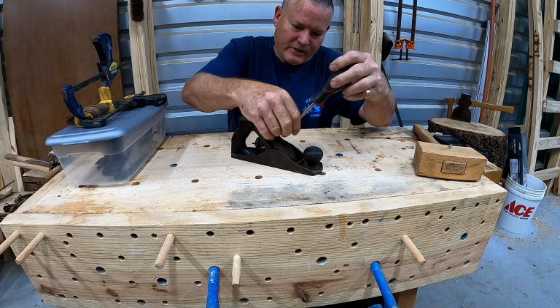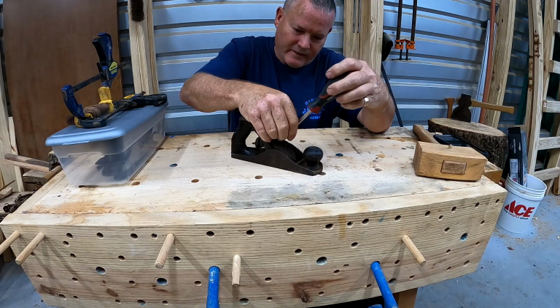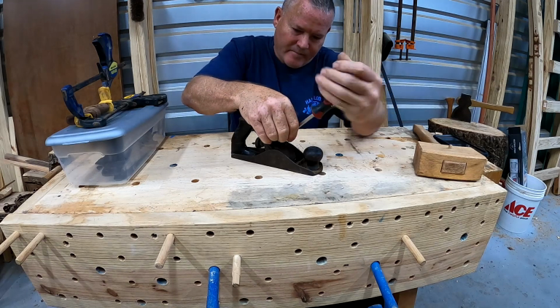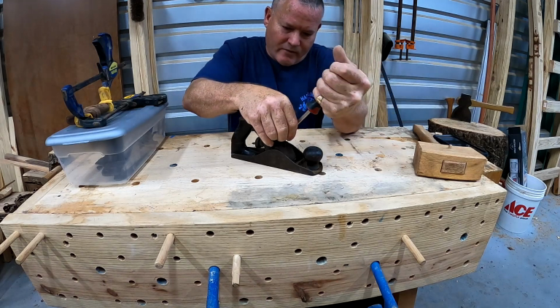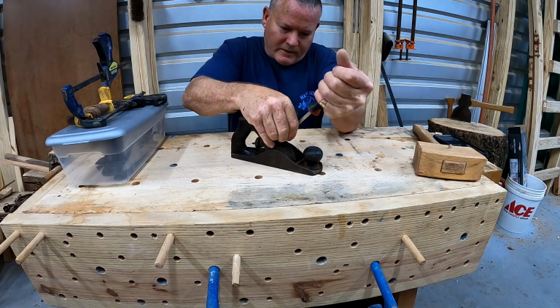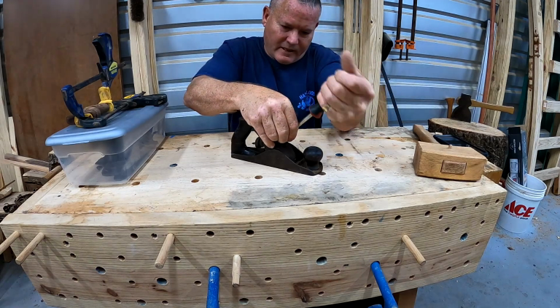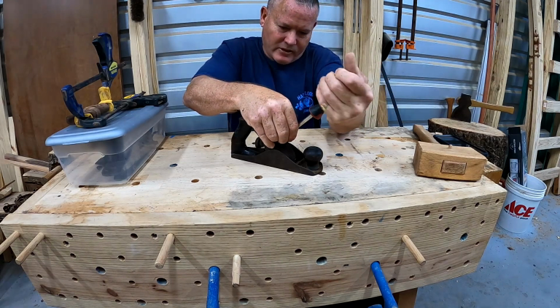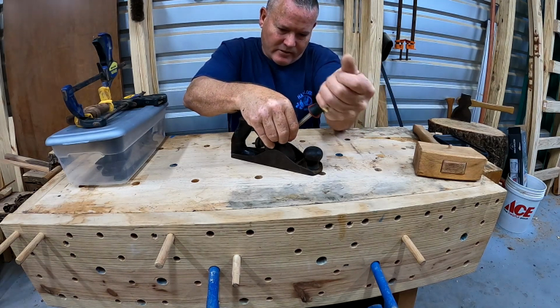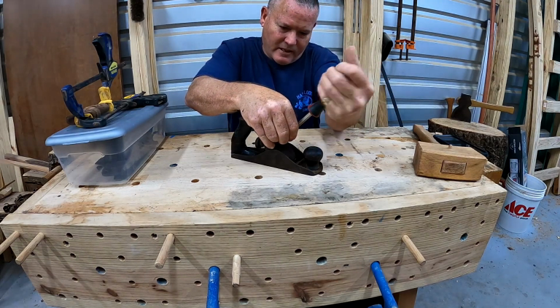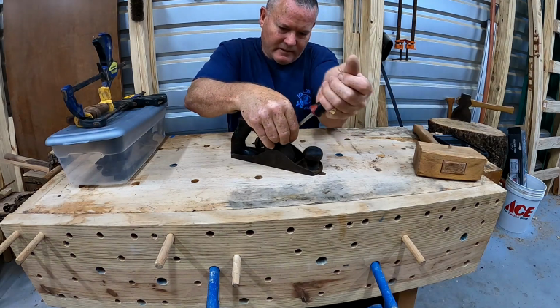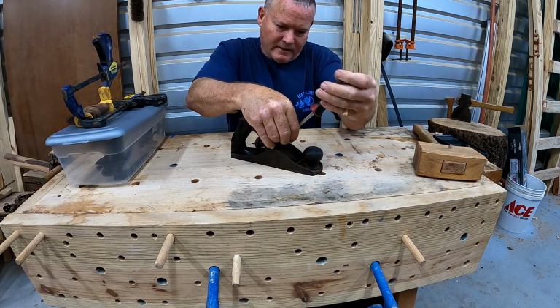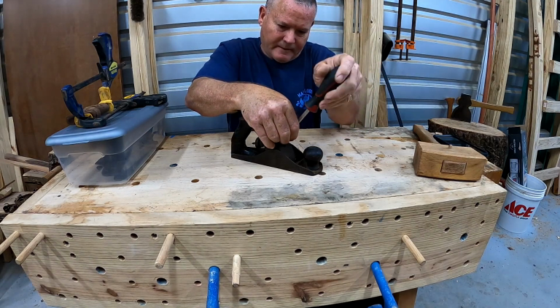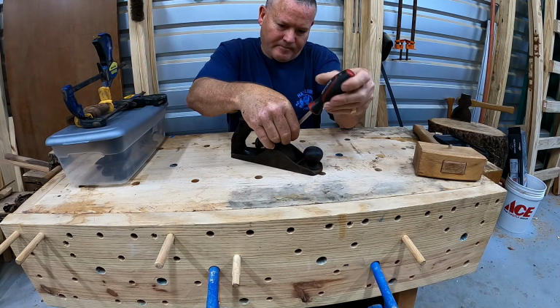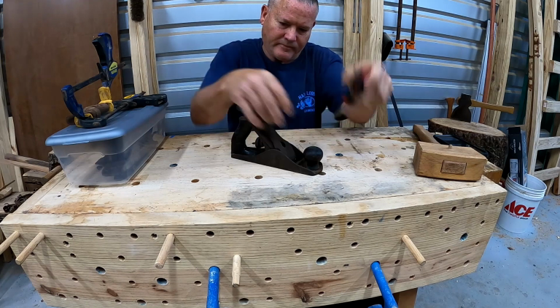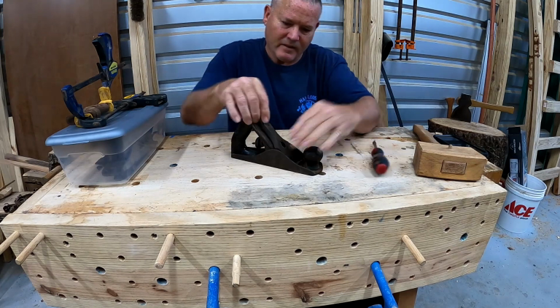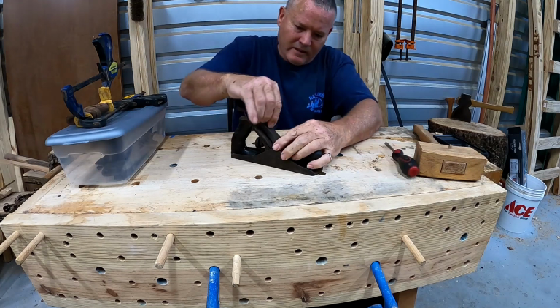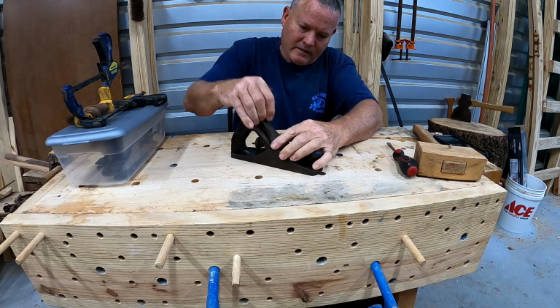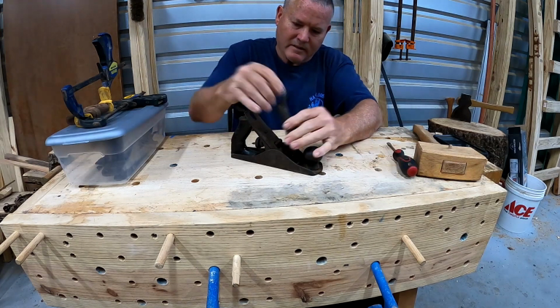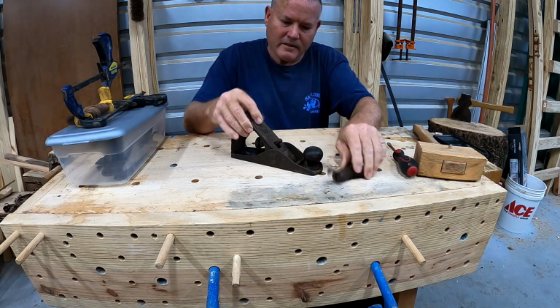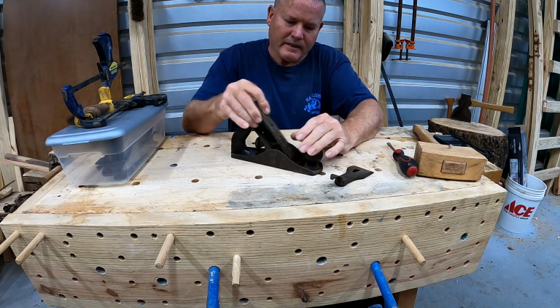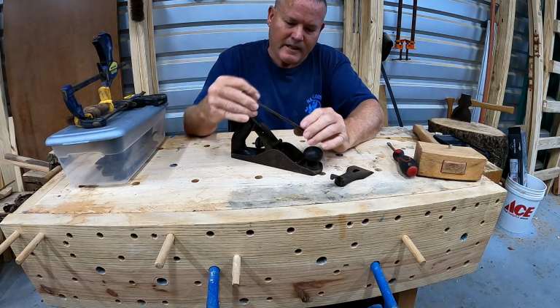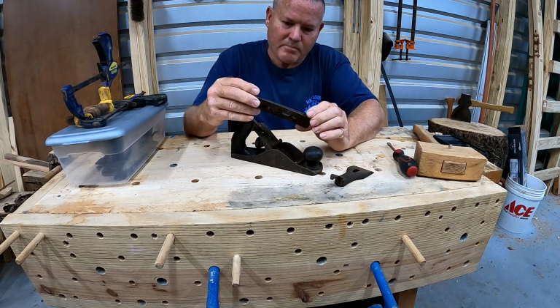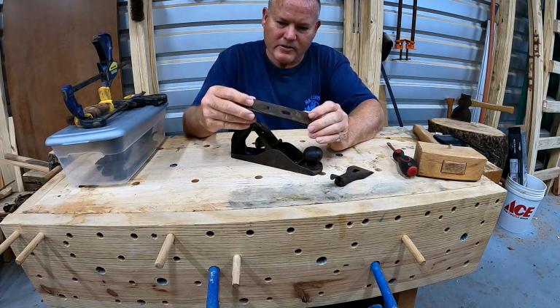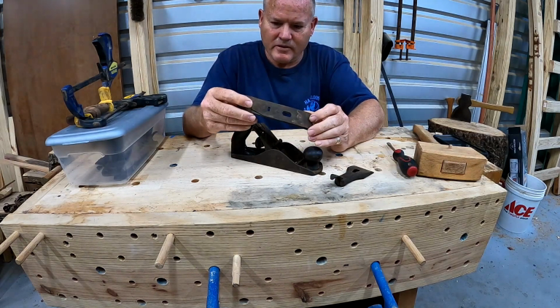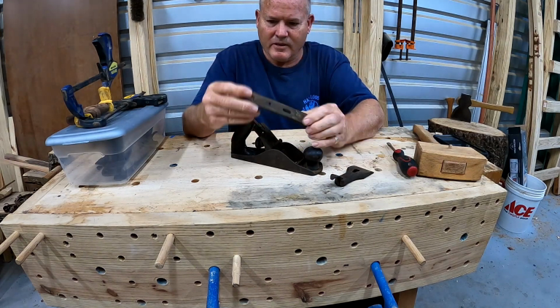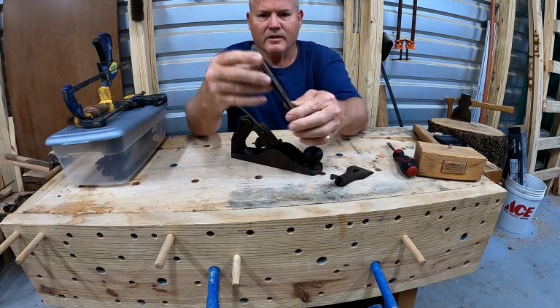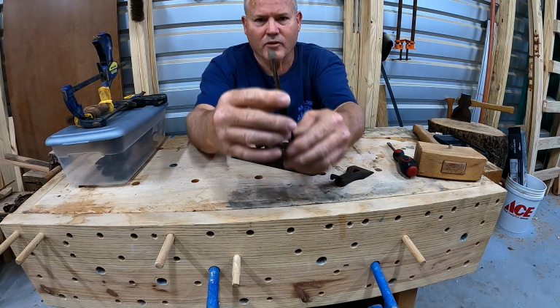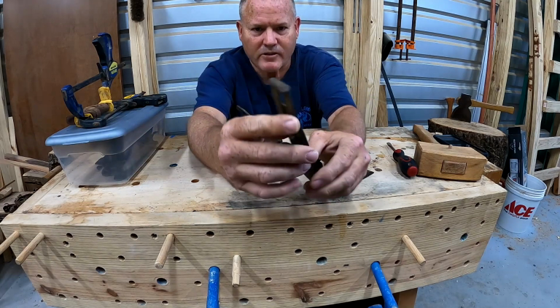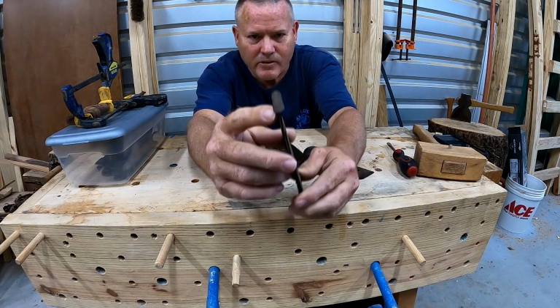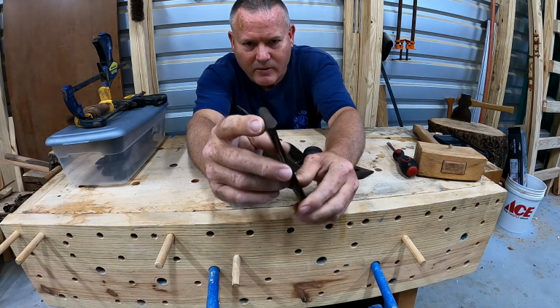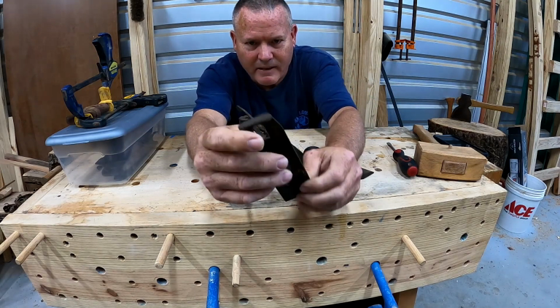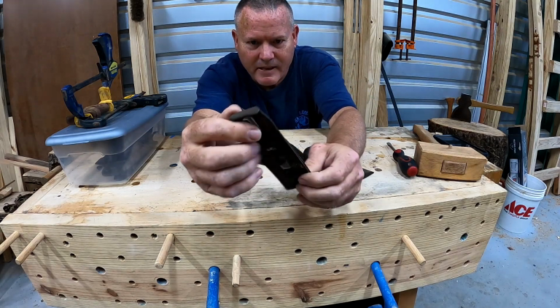Welcome to the video day podcast week. I'm going to go ahead and restore this number three Stanley. This is one that my uncle had gifted me and I don't have a number three yet, so I think I'm going to do a full restoration on this one.